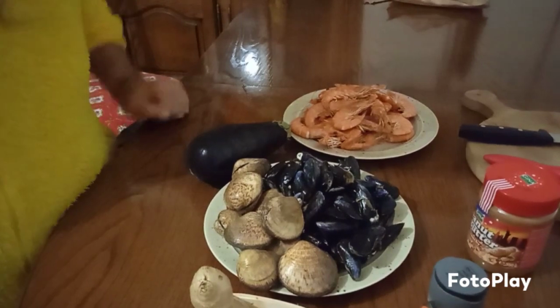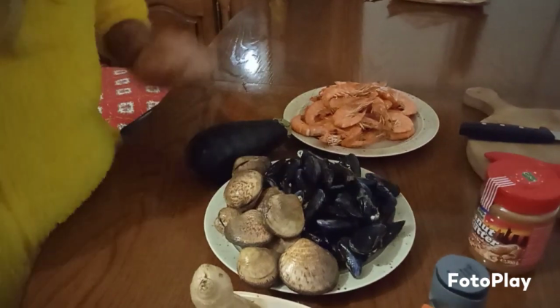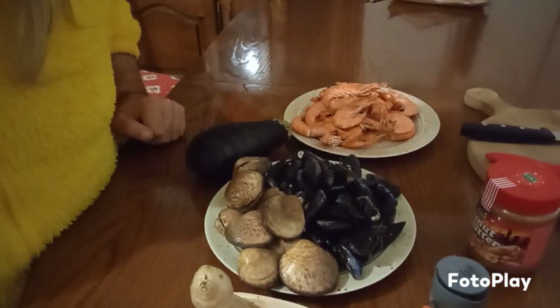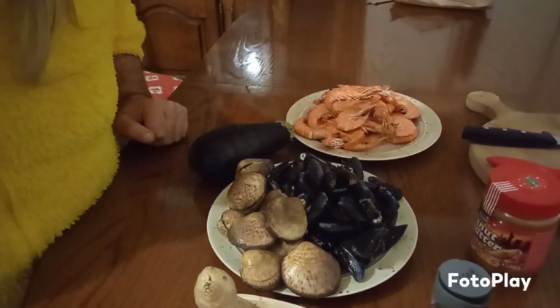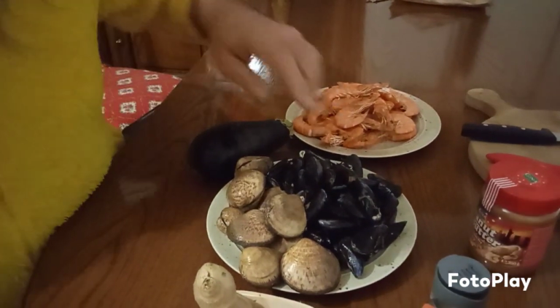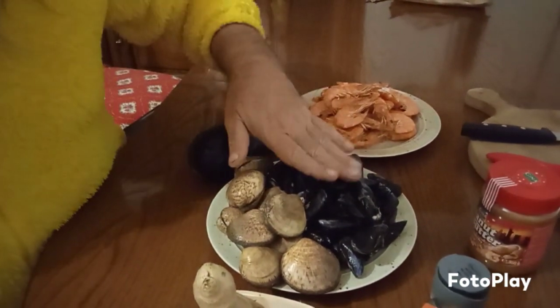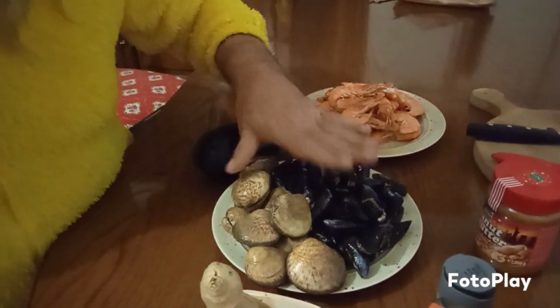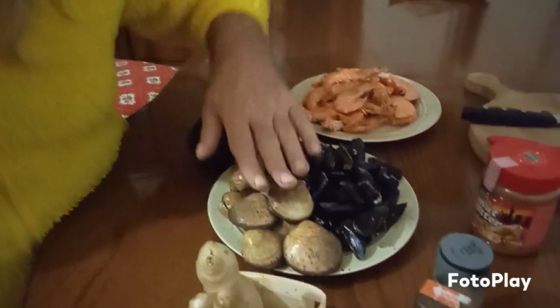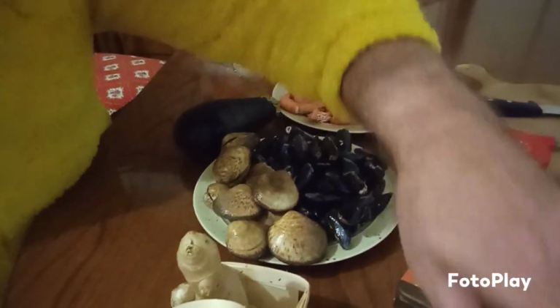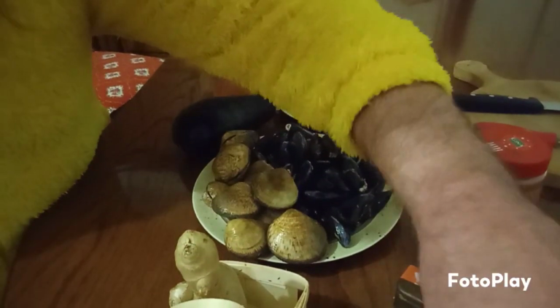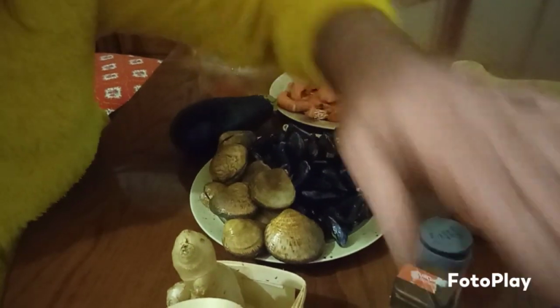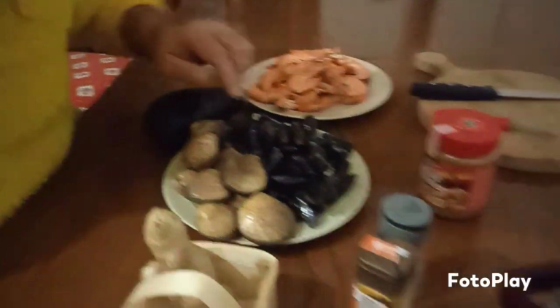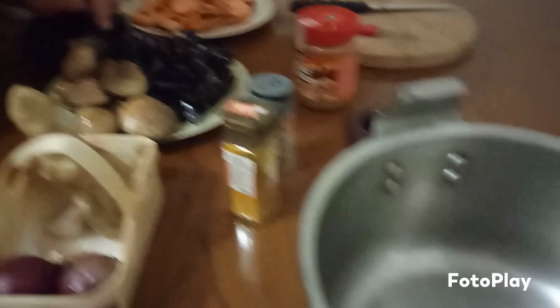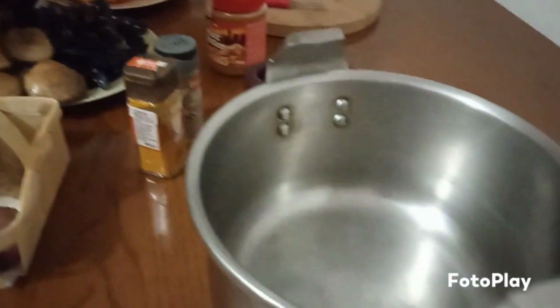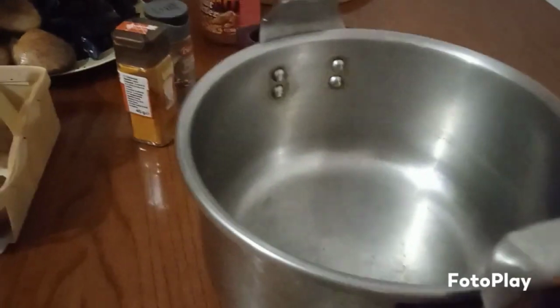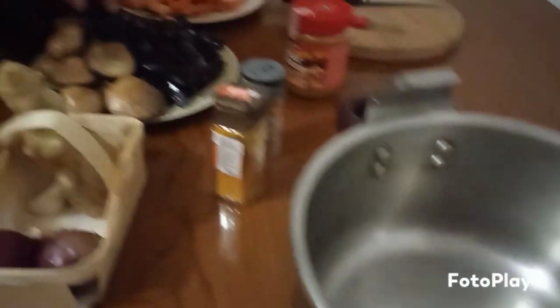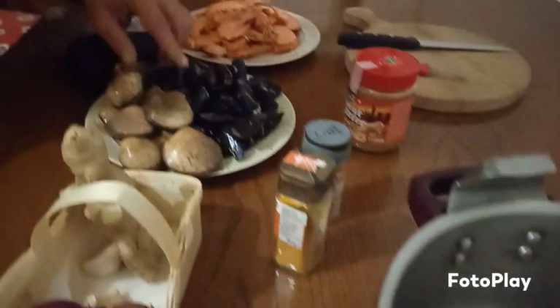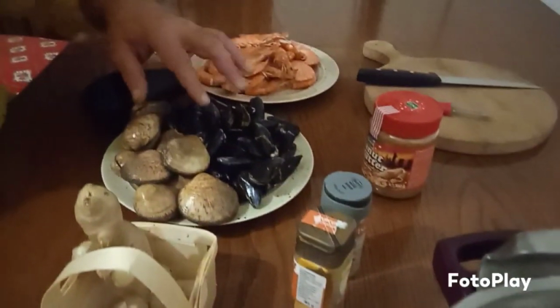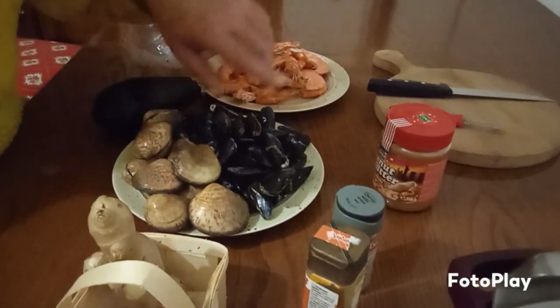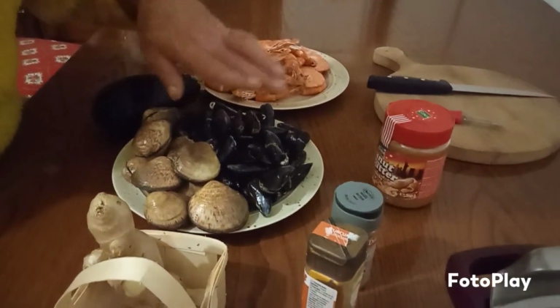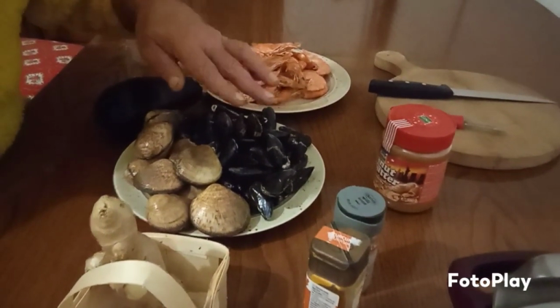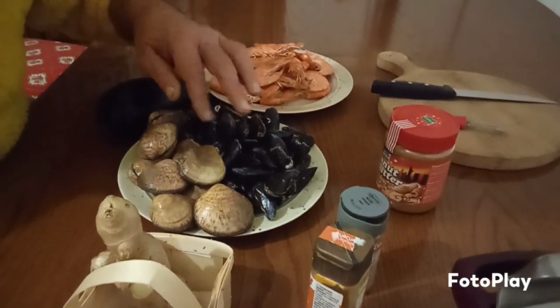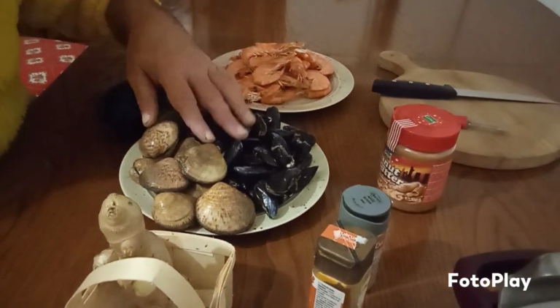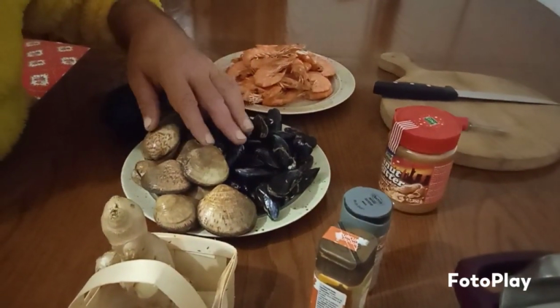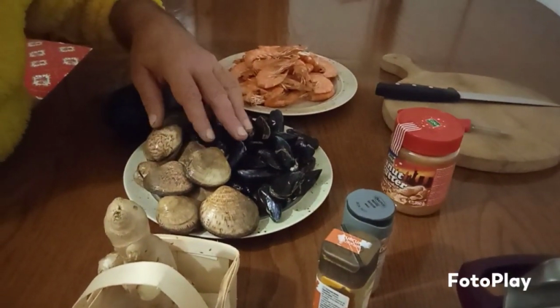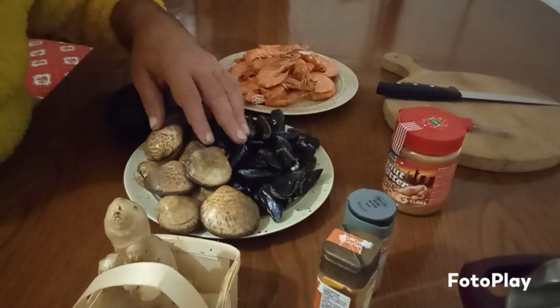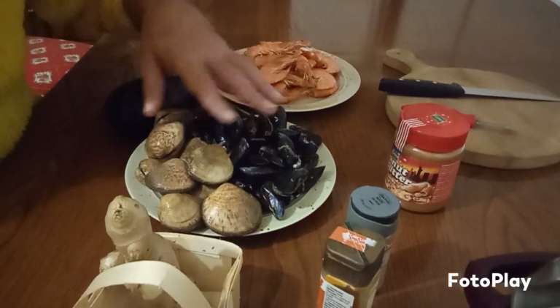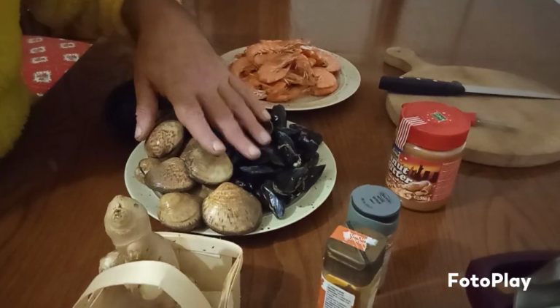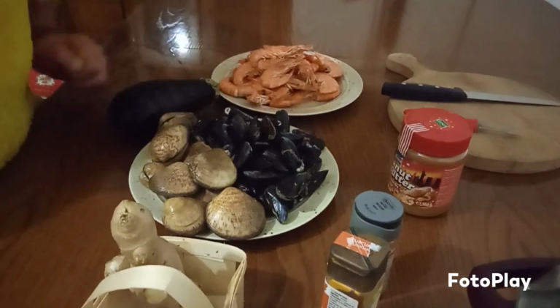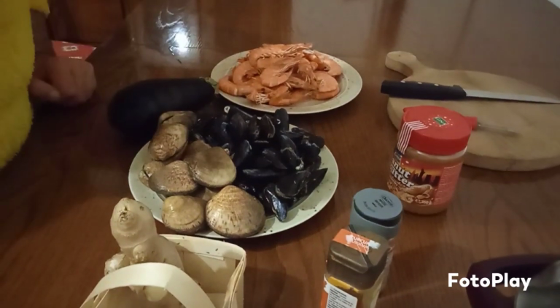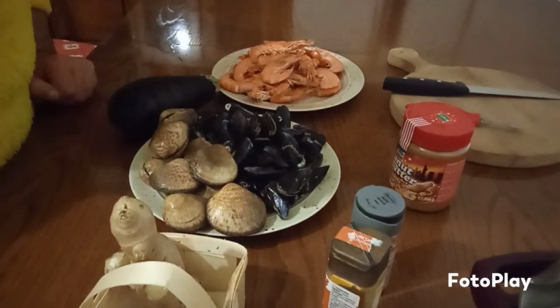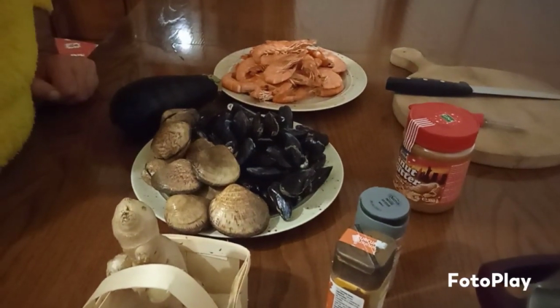So first, let's get started. Let's put these in a pan and then we're going to boil them. When you boil them, just add a little bit of salt — it helps to clean them out. So we get these boiled first and then we continue.